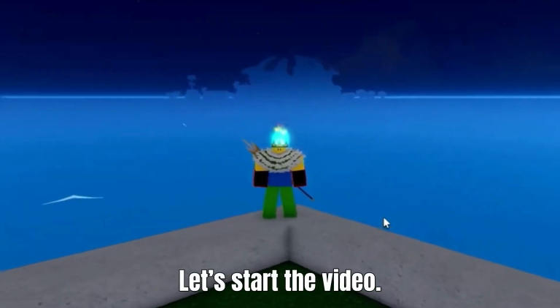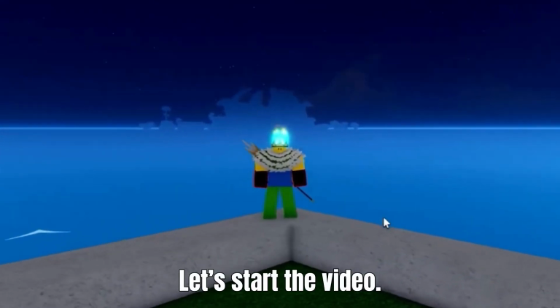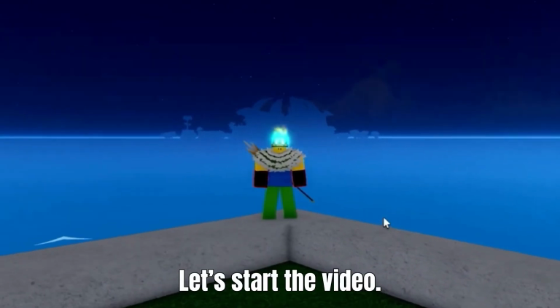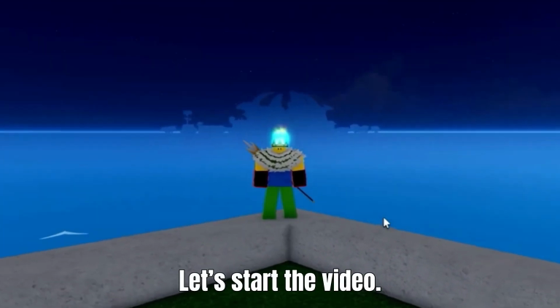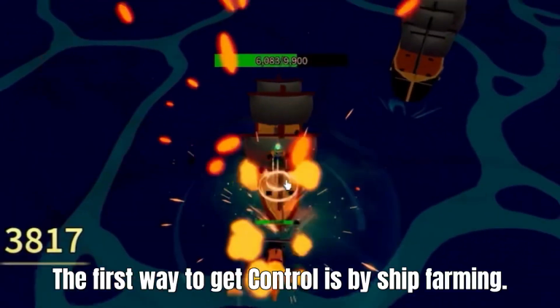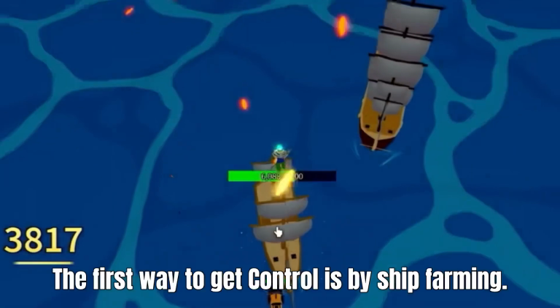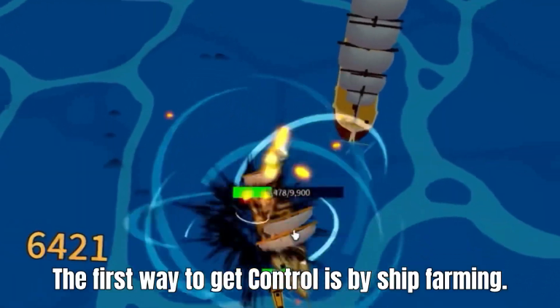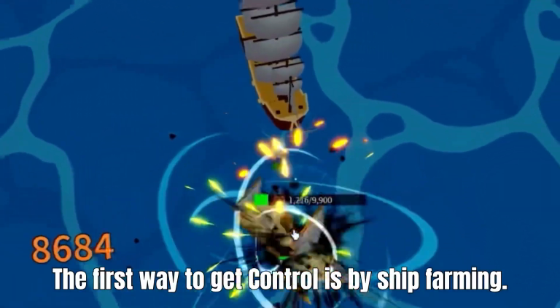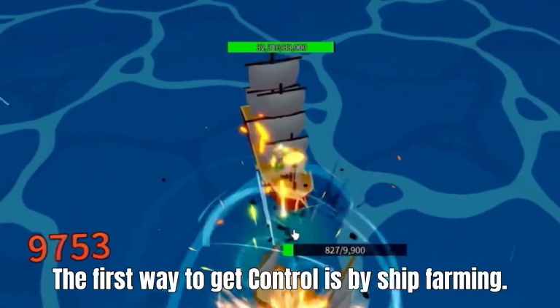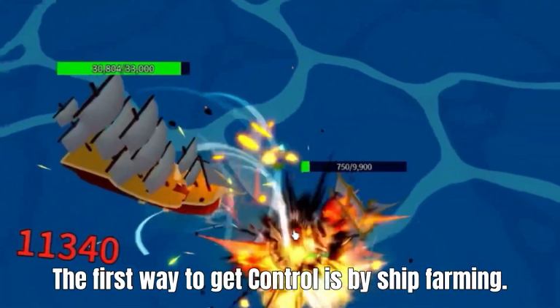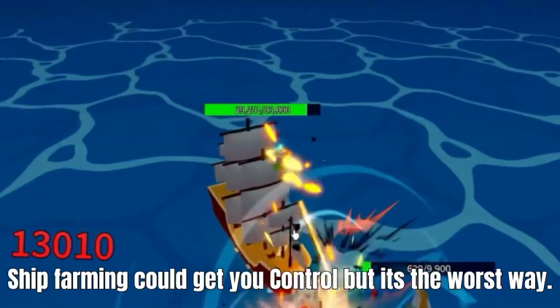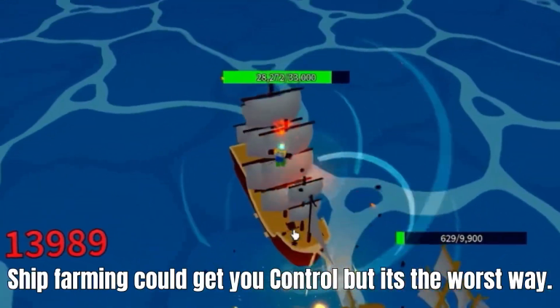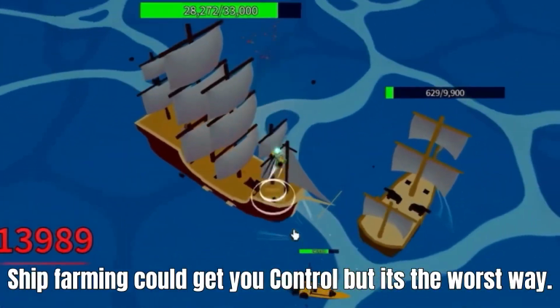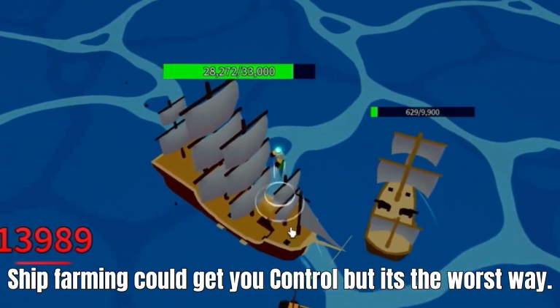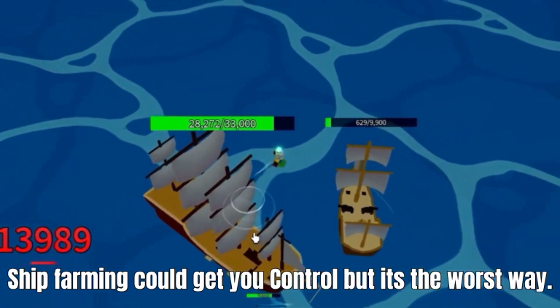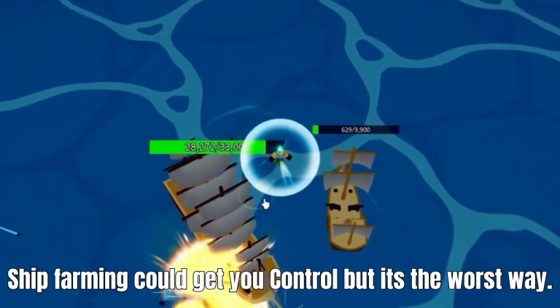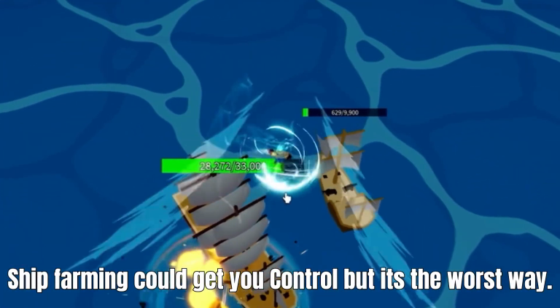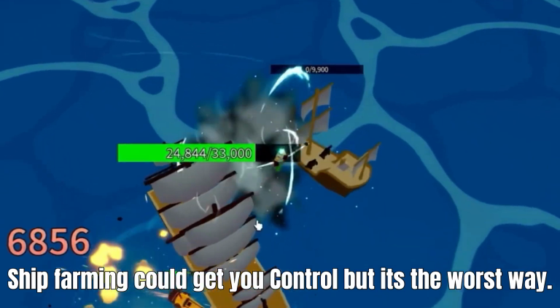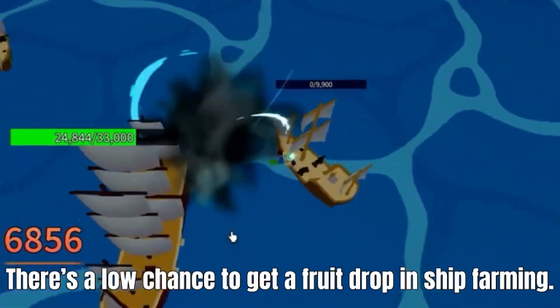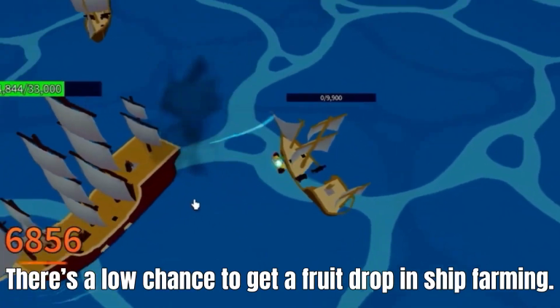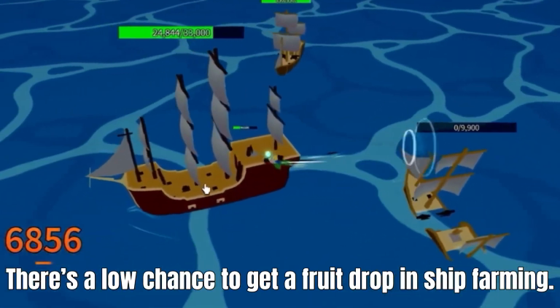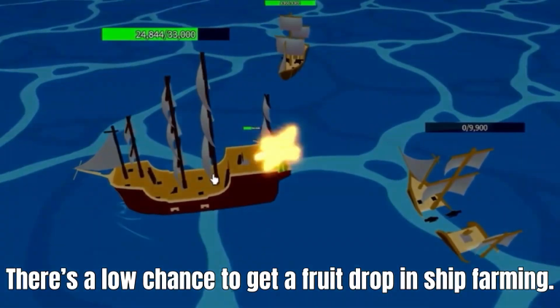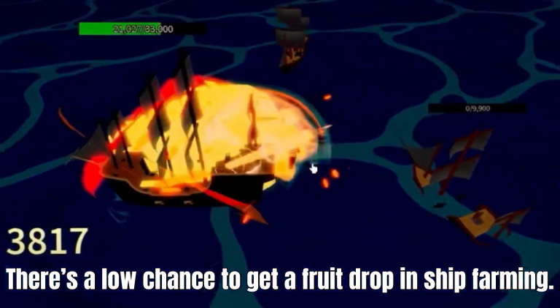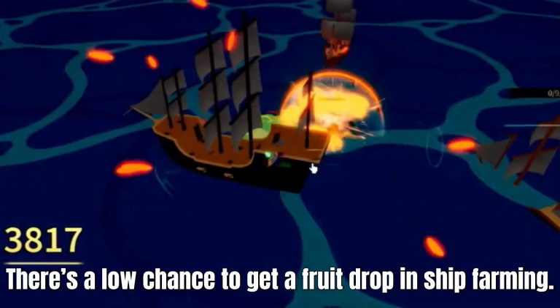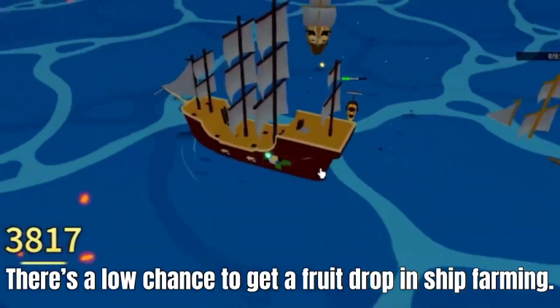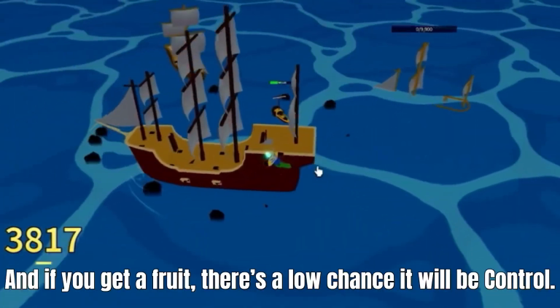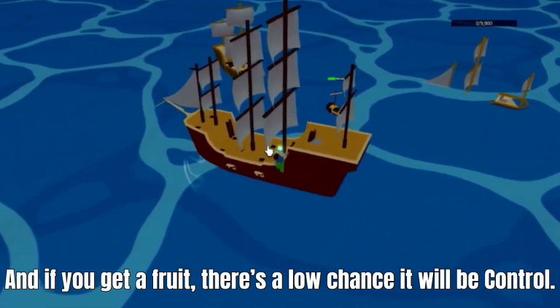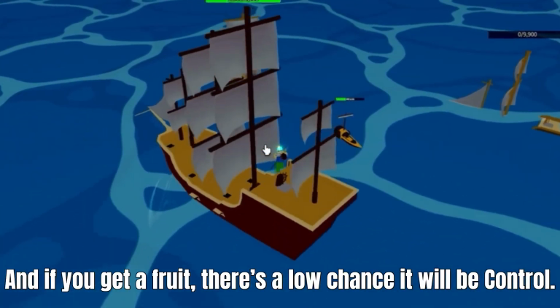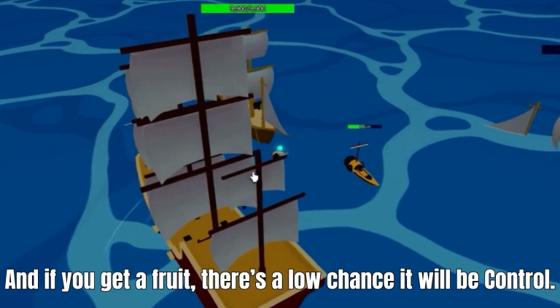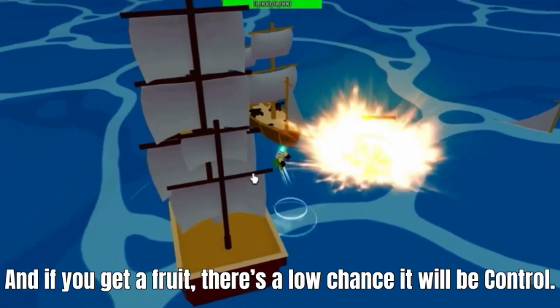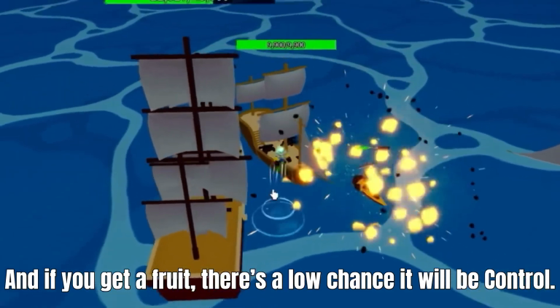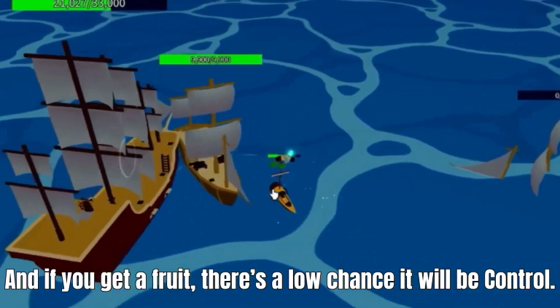Let's start the video. The first way to get control is by ship farming. Ship farming could get you control but it's the worst way. There's a low chance to get a fruit drop in ship farming, and if you get a fruit, there's a low chance it will be control.